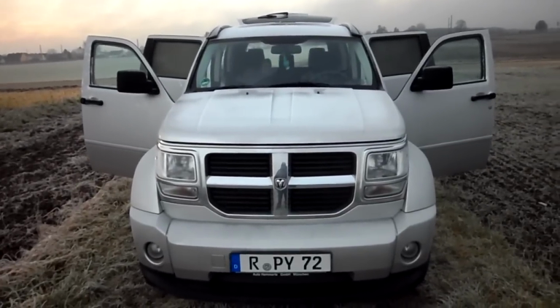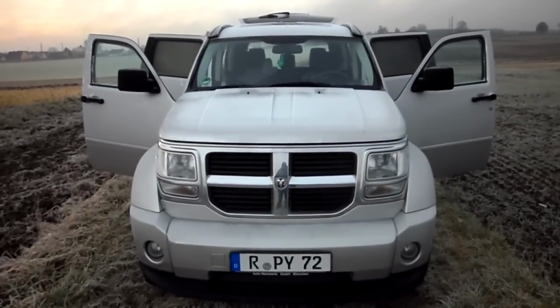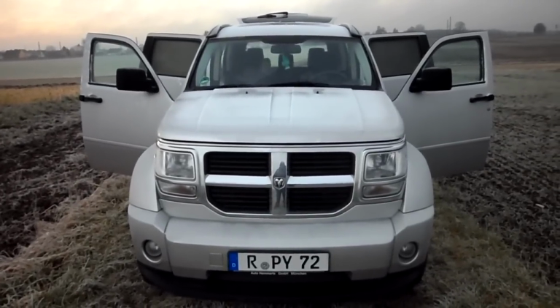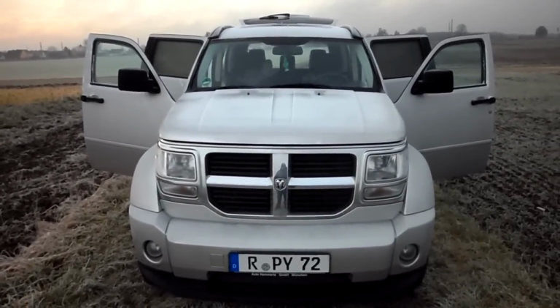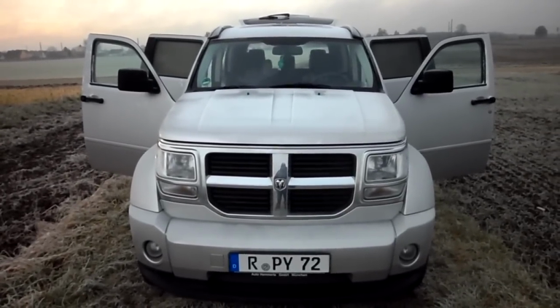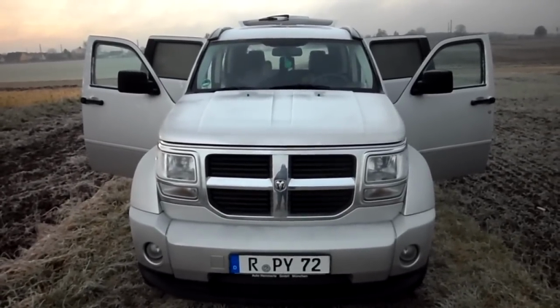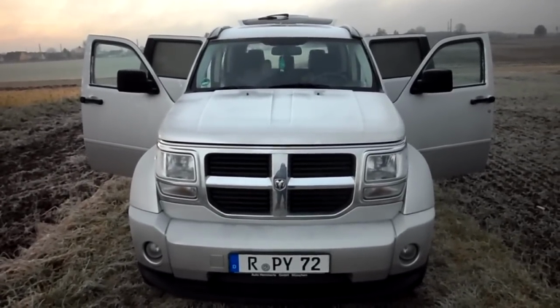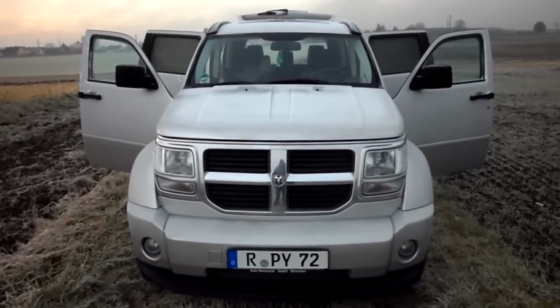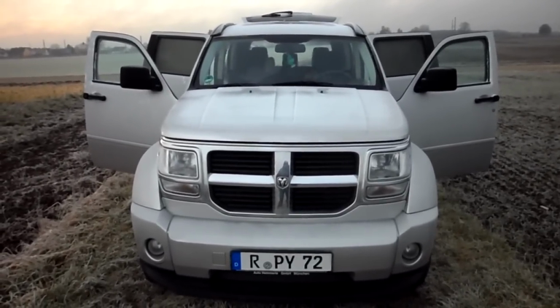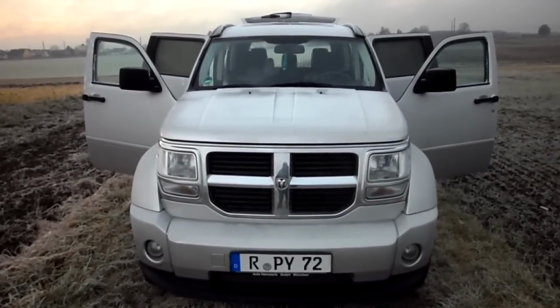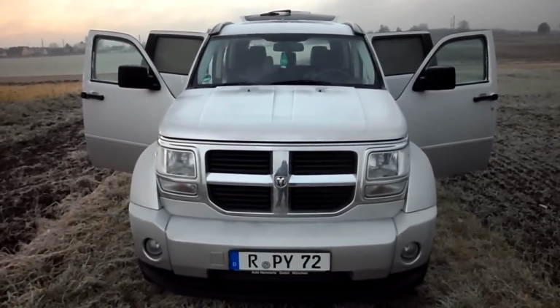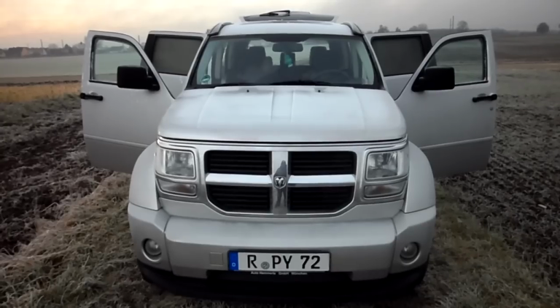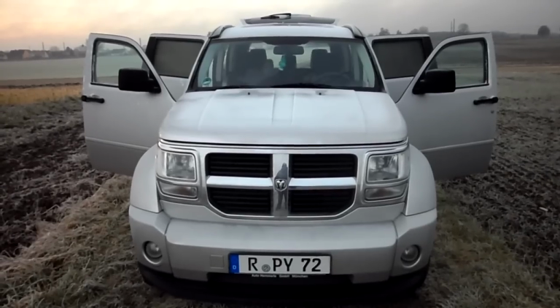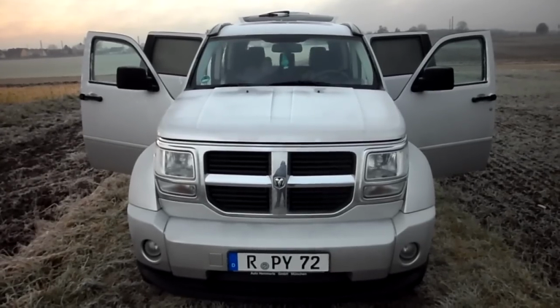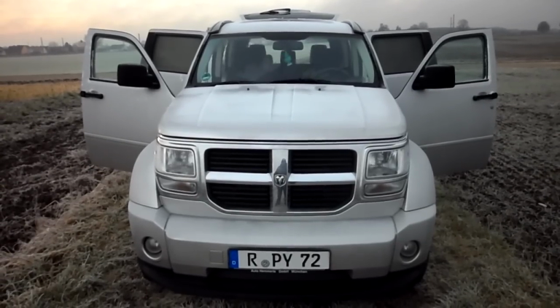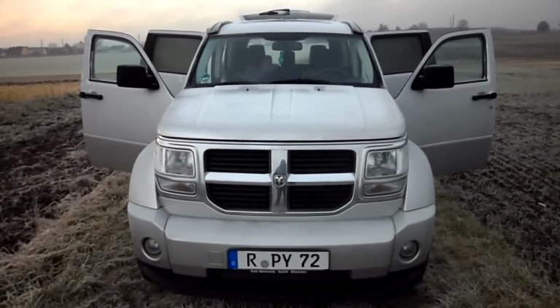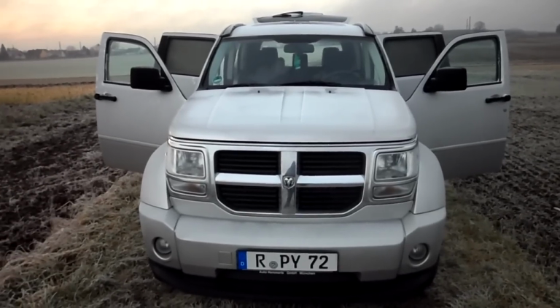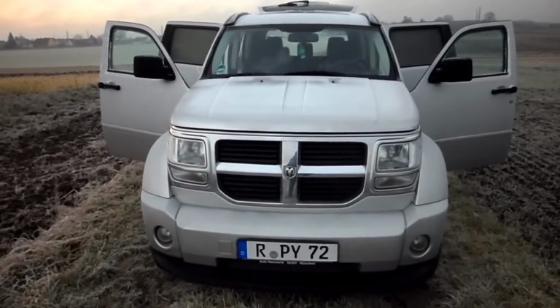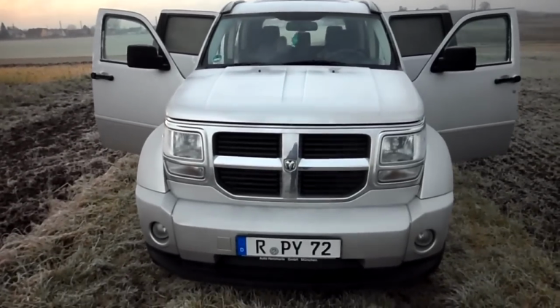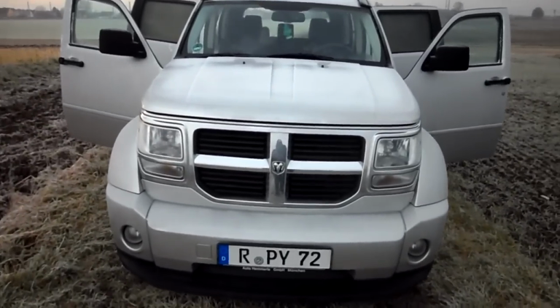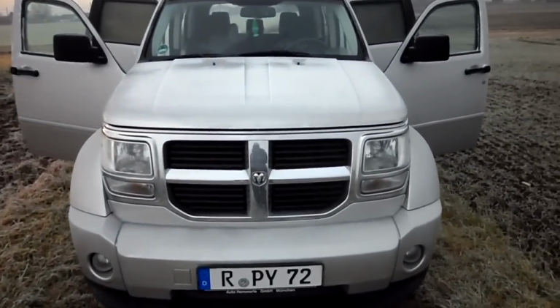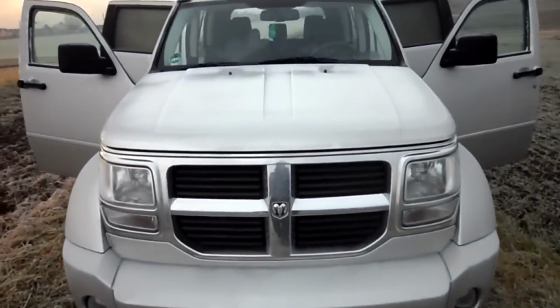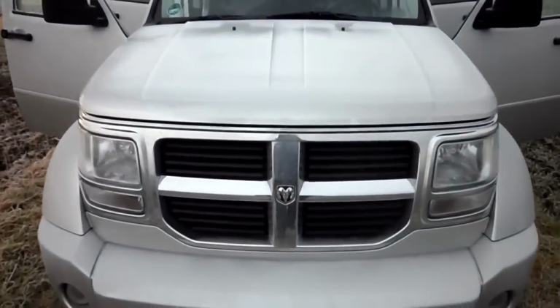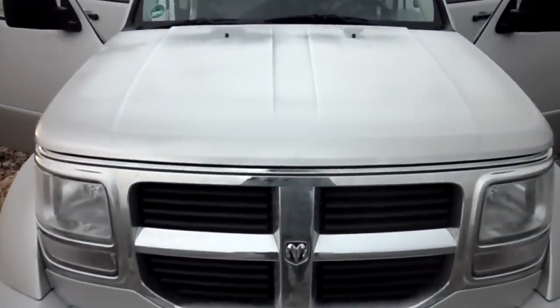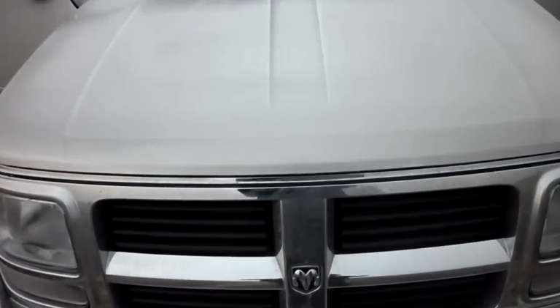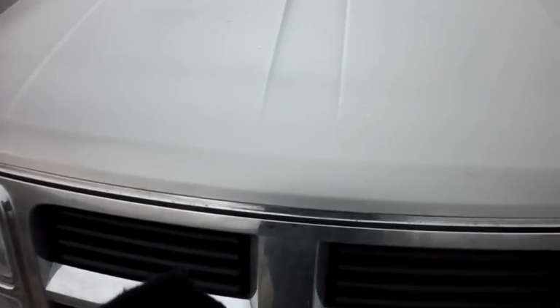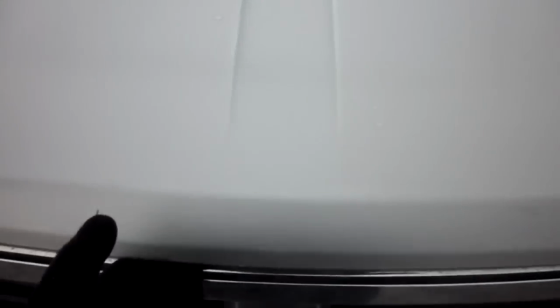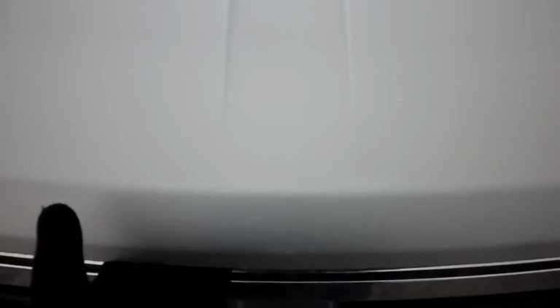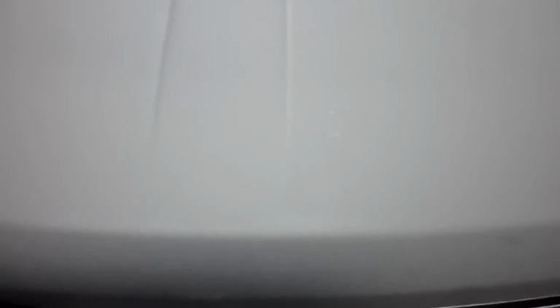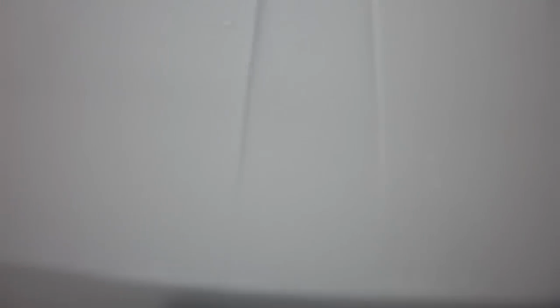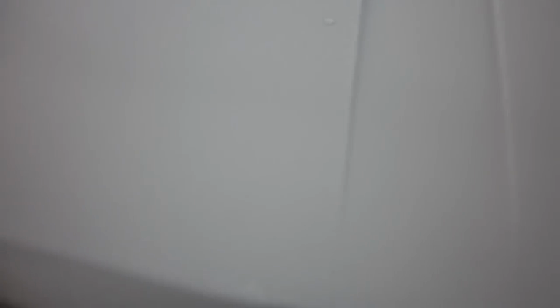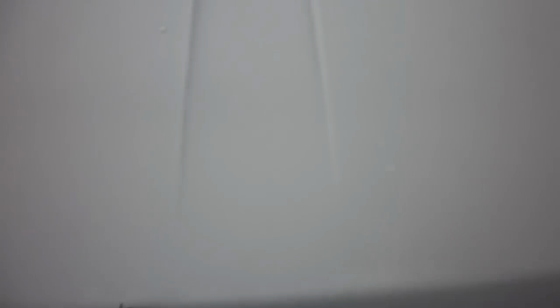This is a European model — this is only made for export, not the 3.7 liters or the 4.0s you have in the U.S. This one's just a 2.8 liter diesel, which is why you hear it clicking like this.